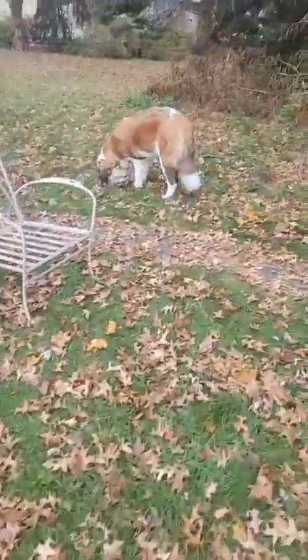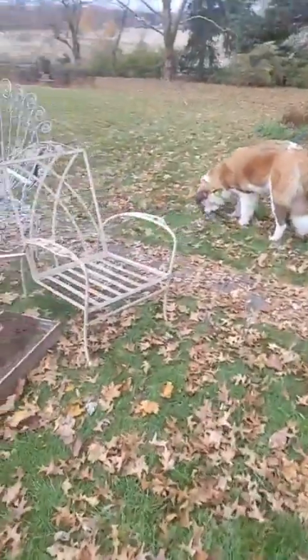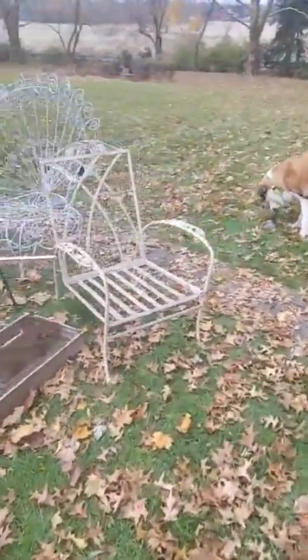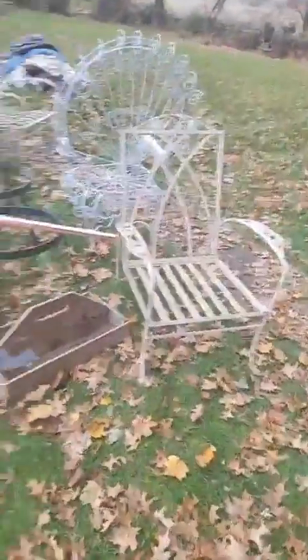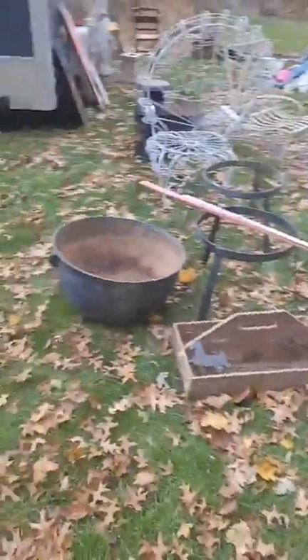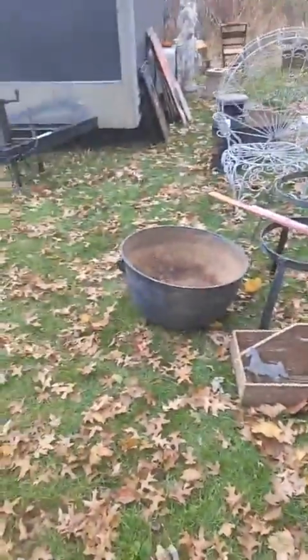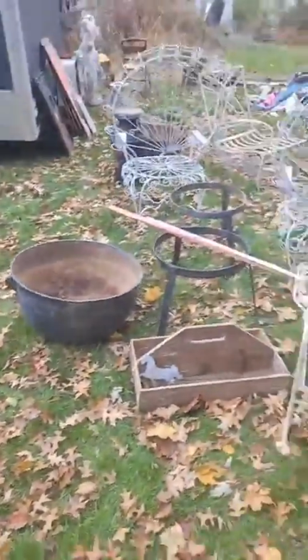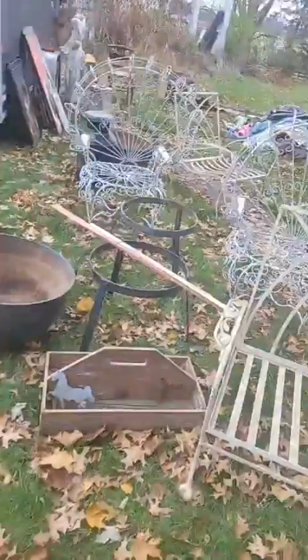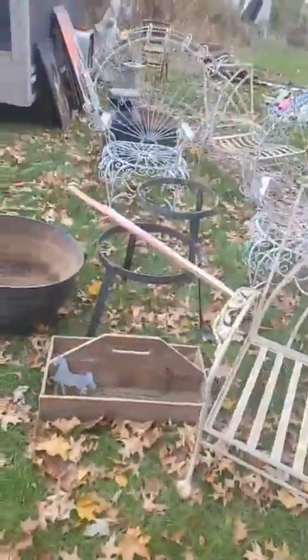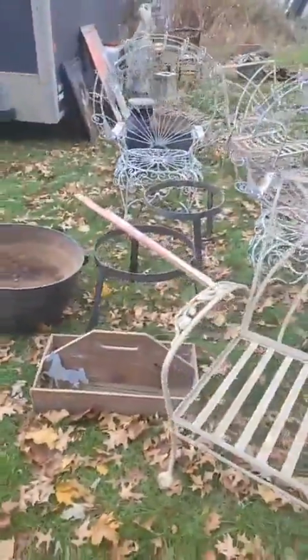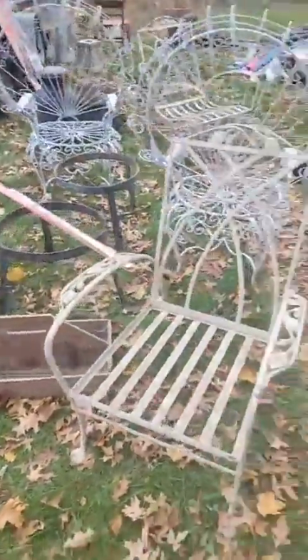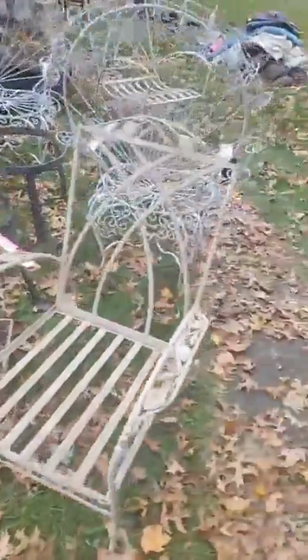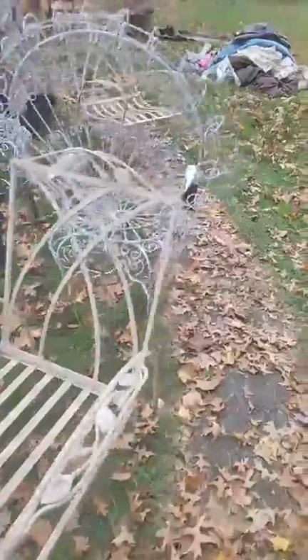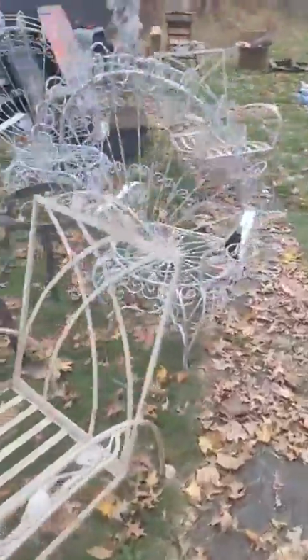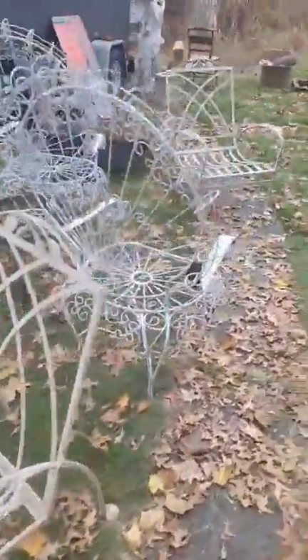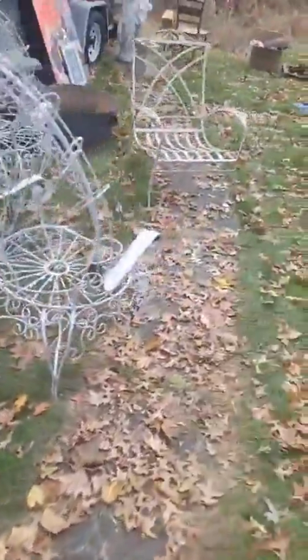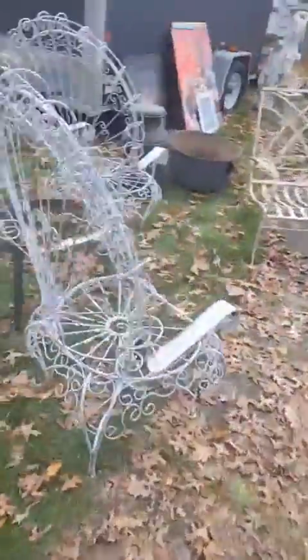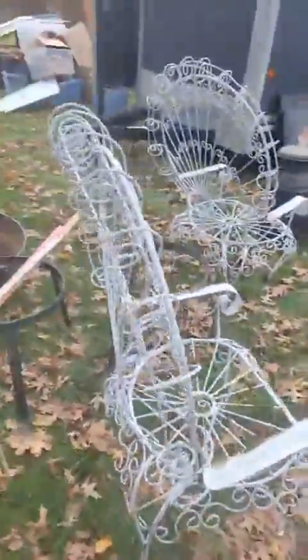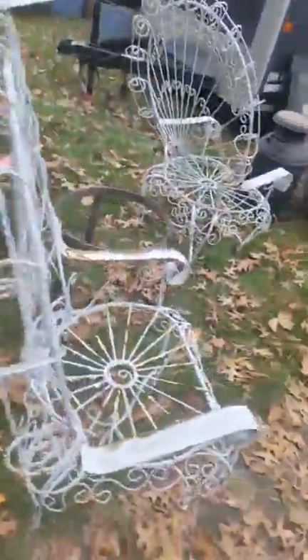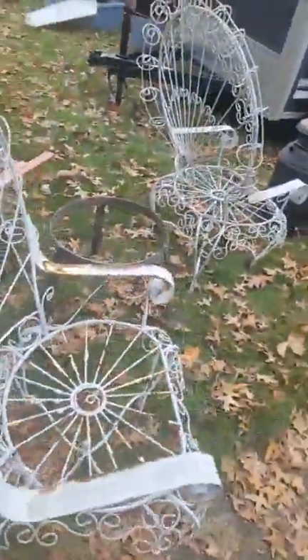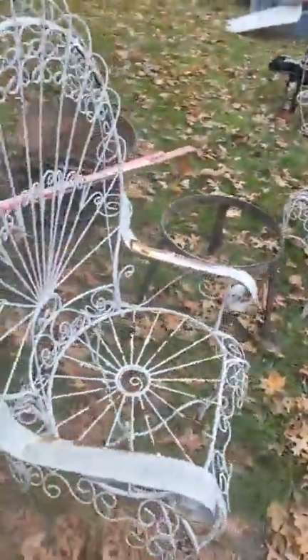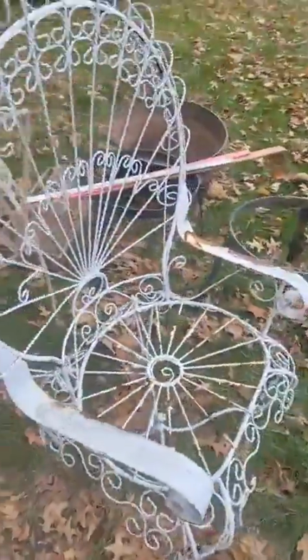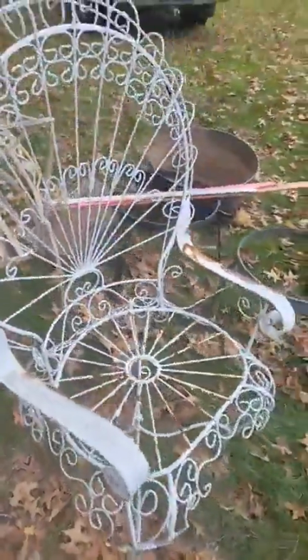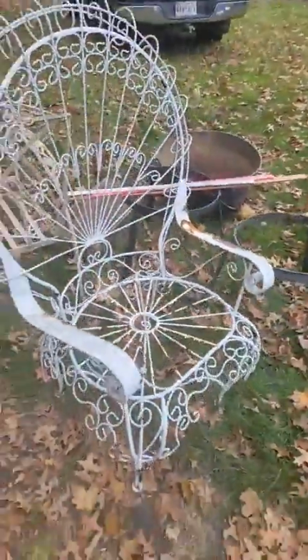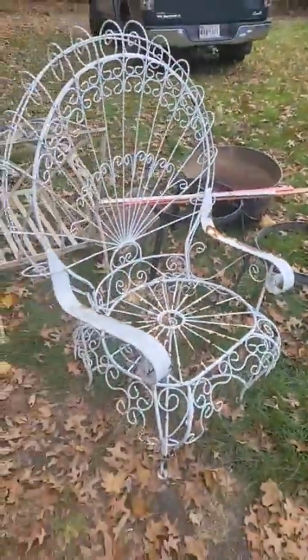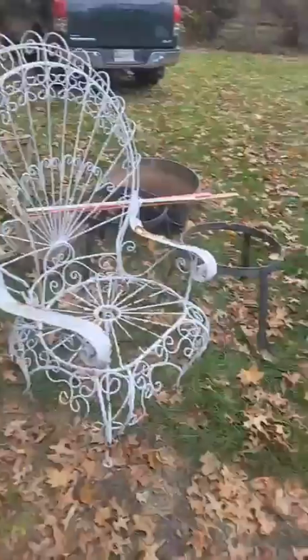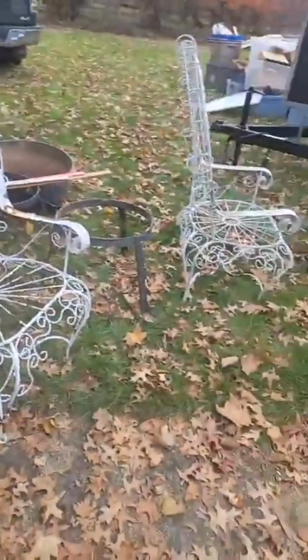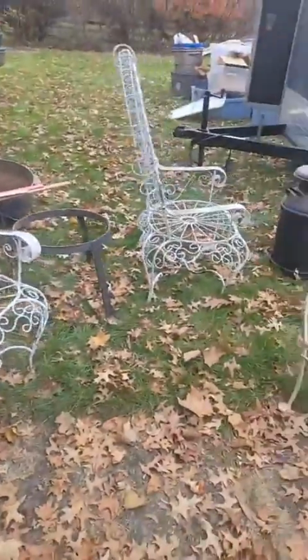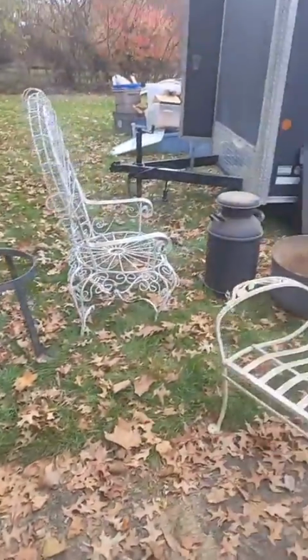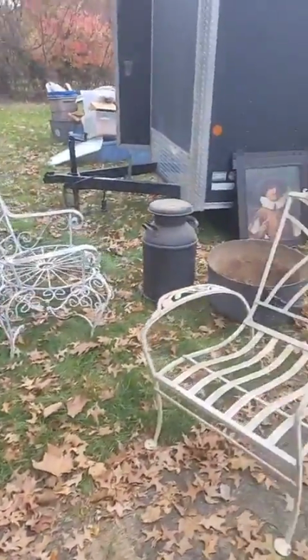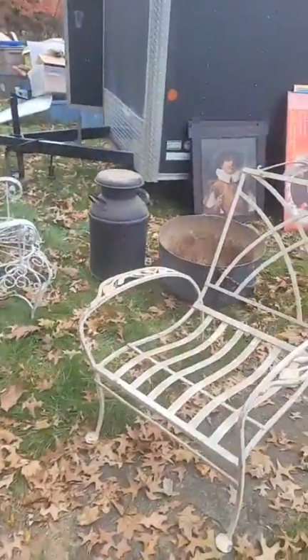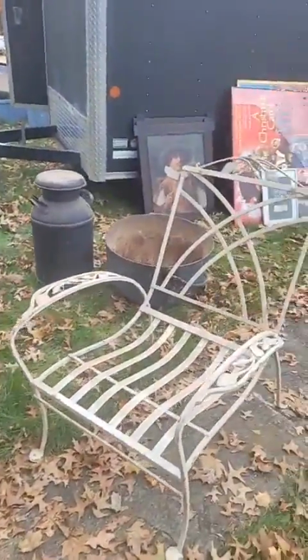There's our dog Lola. Got some great kettles on stands — two of those. Got two more of these chairs that go with that settee. Got some stuff here.